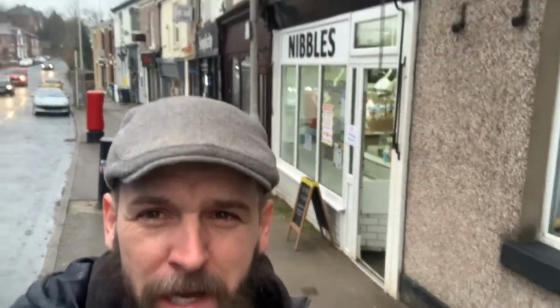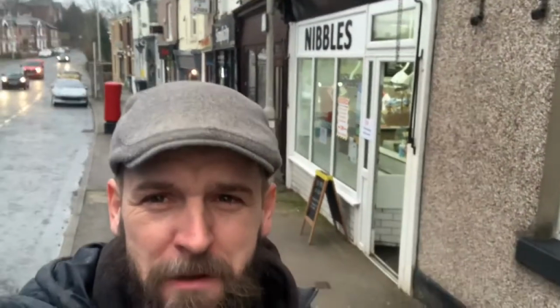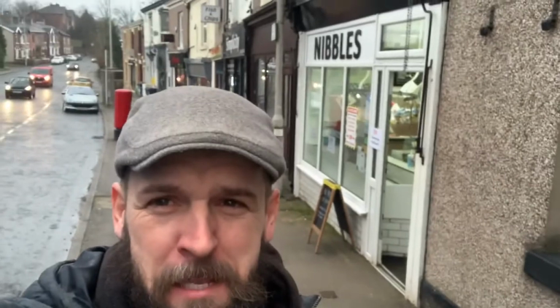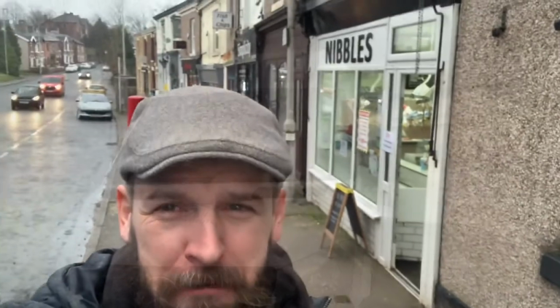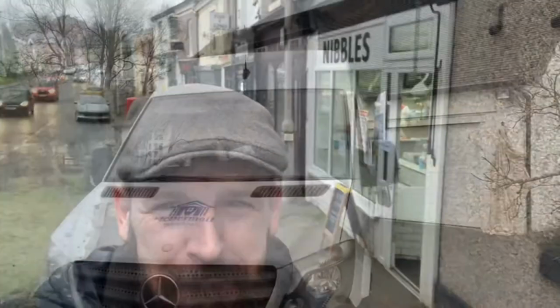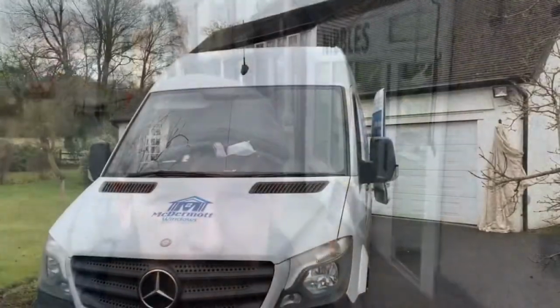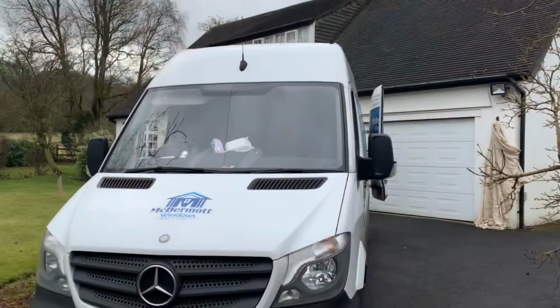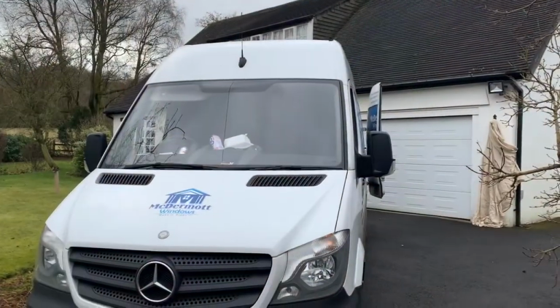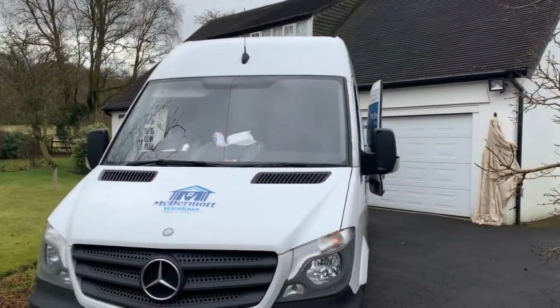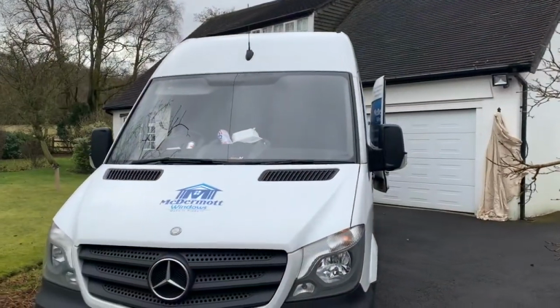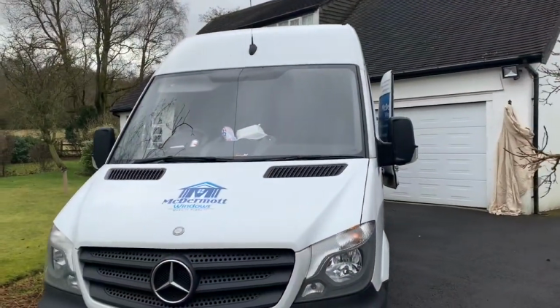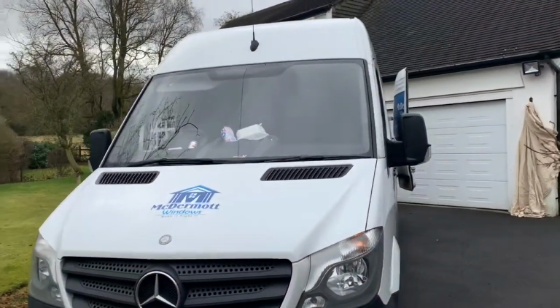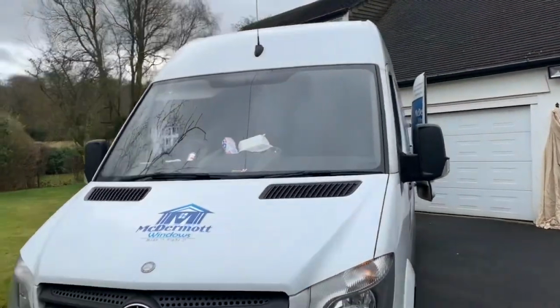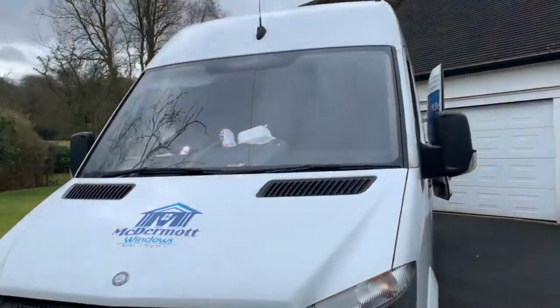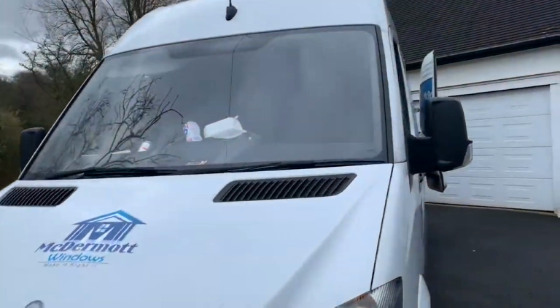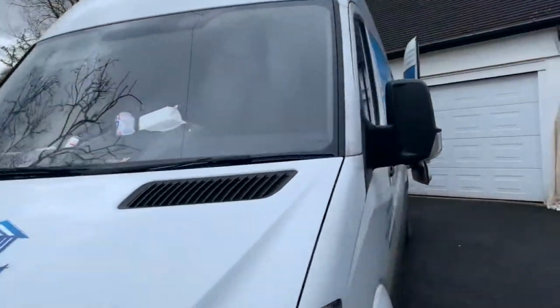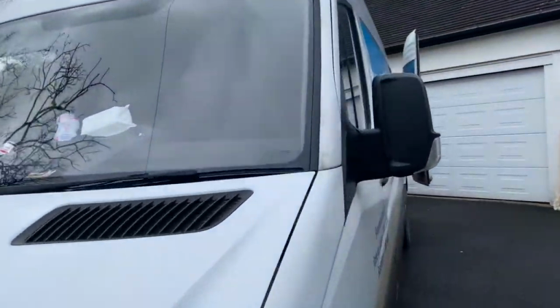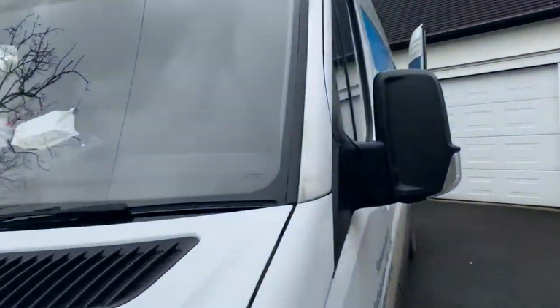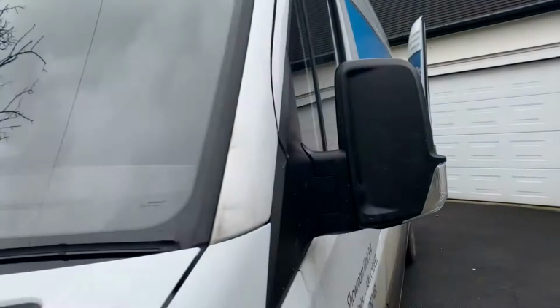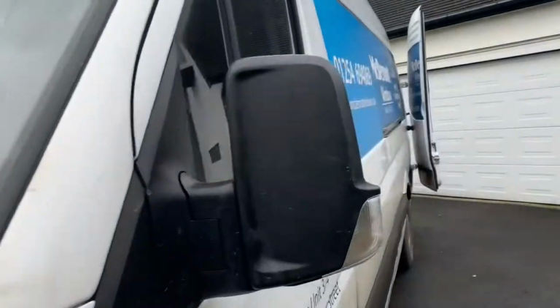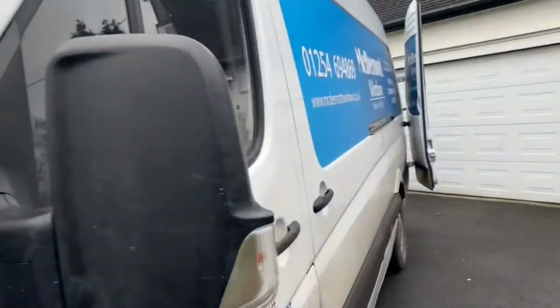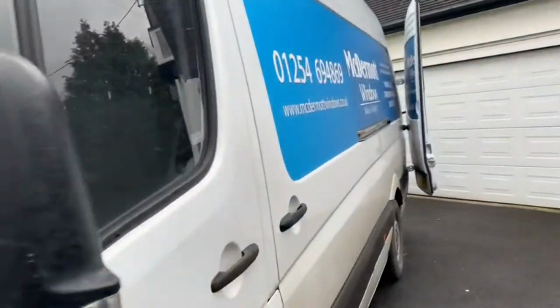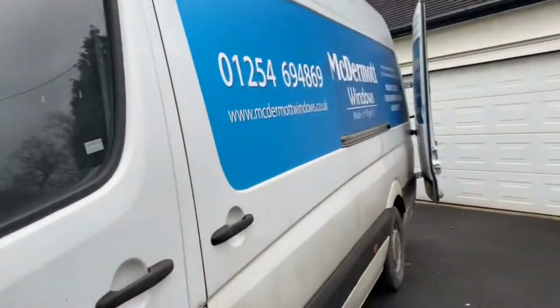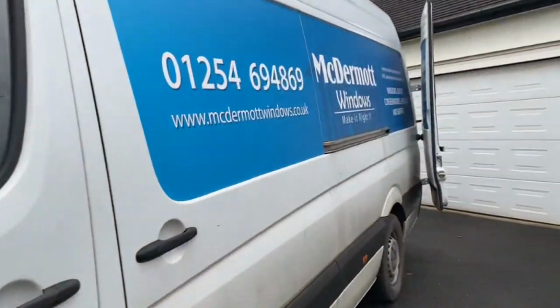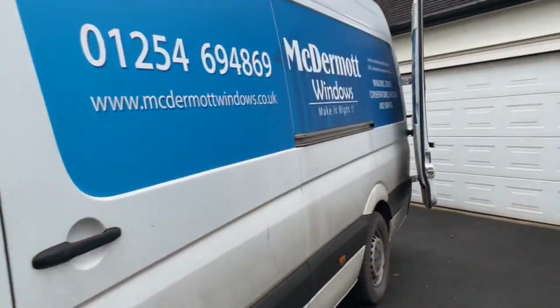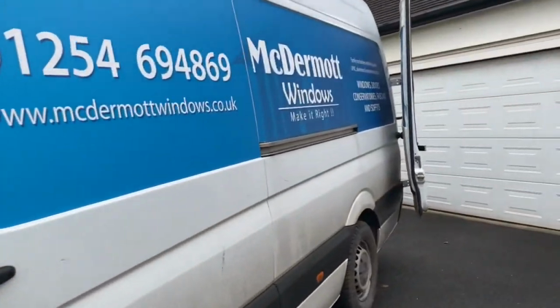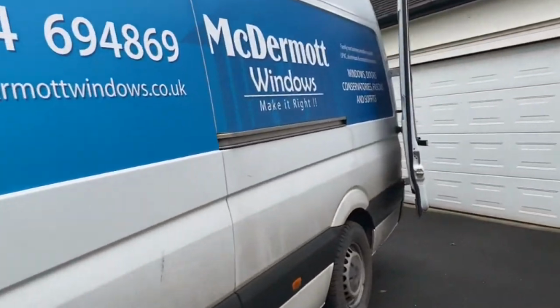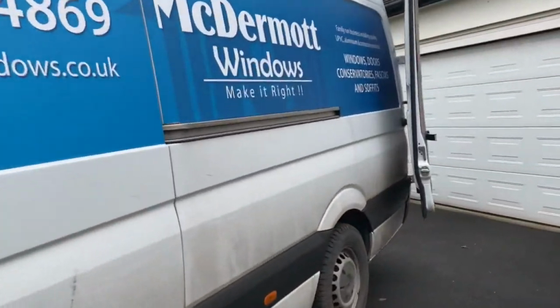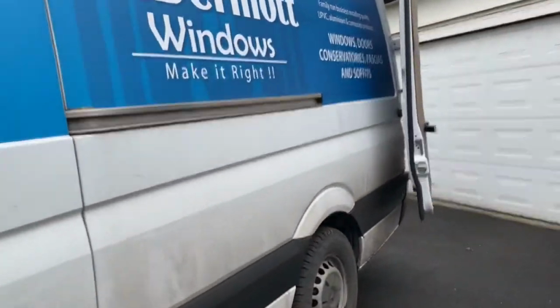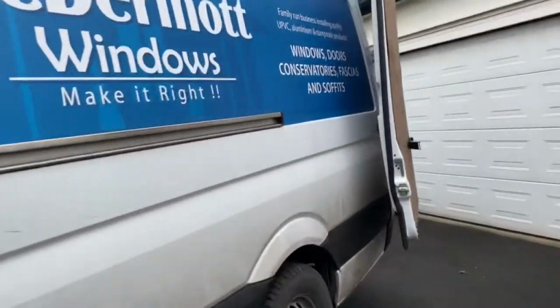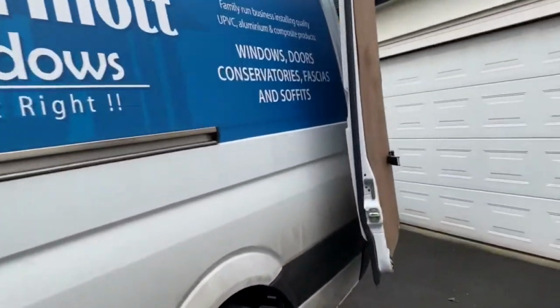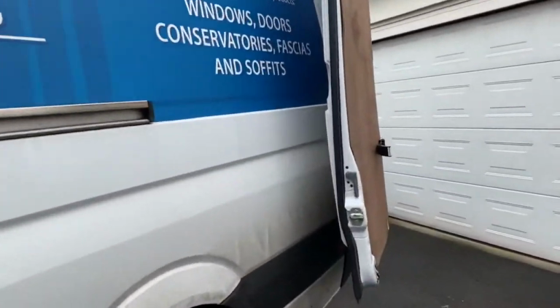It's raining. We've just arrived on site. We're installing a Residence 9 window today.